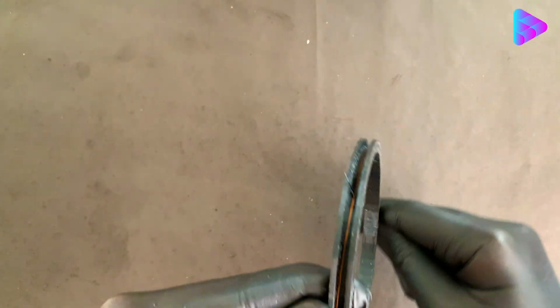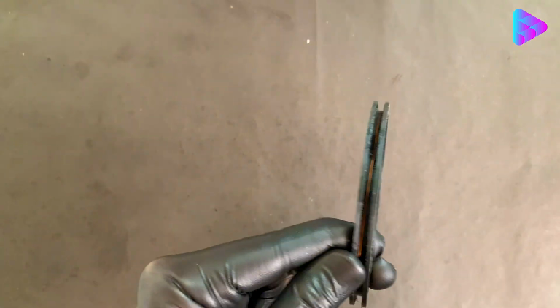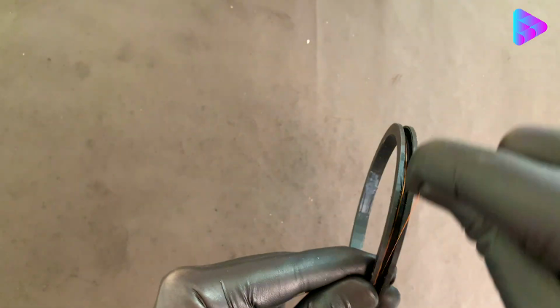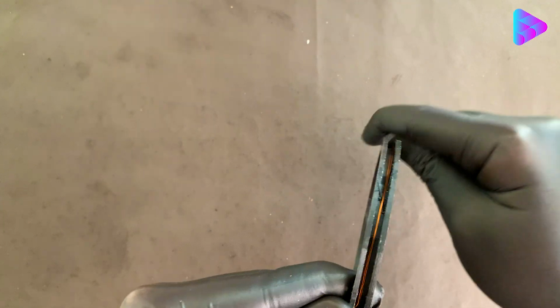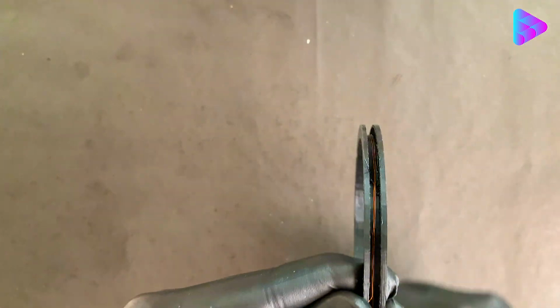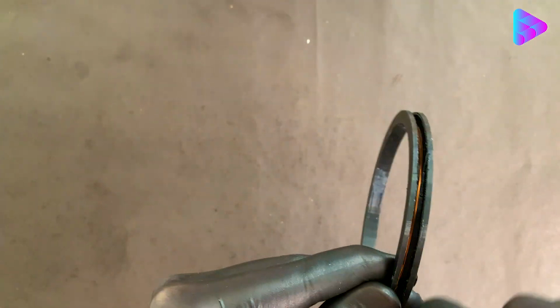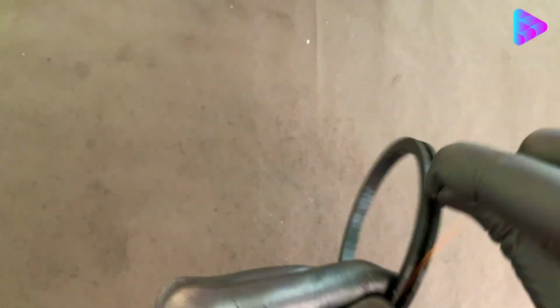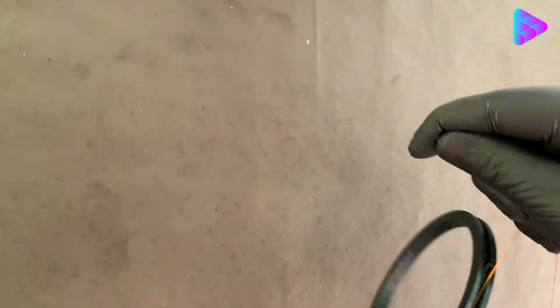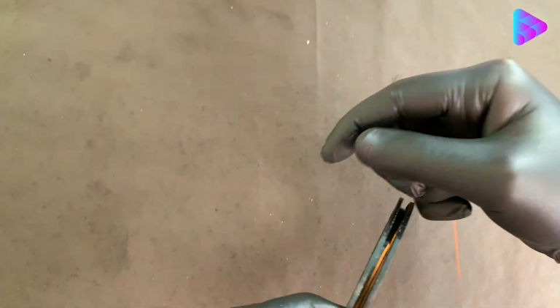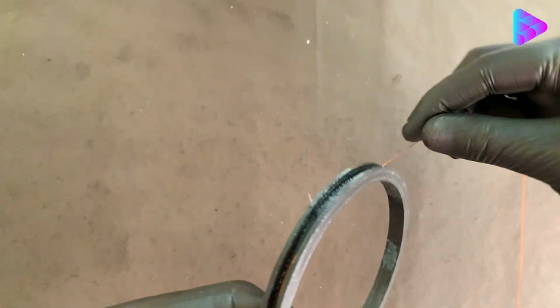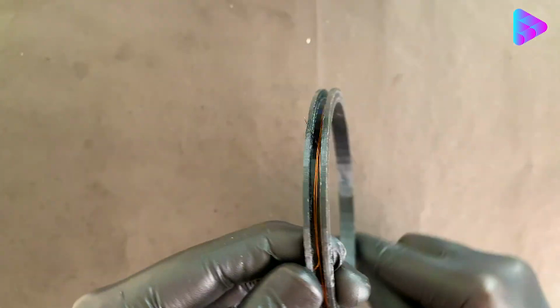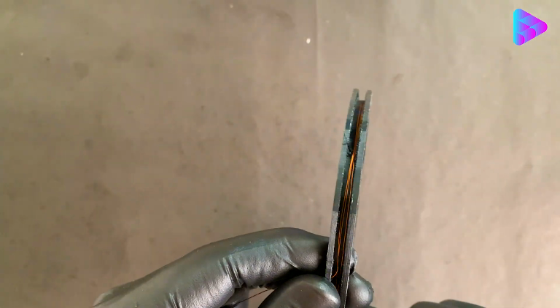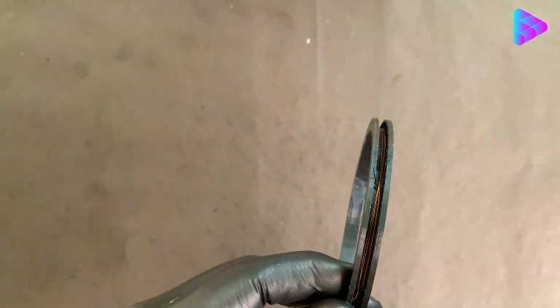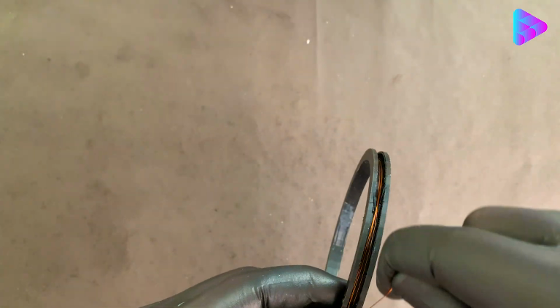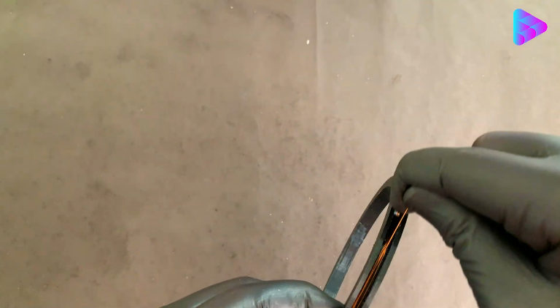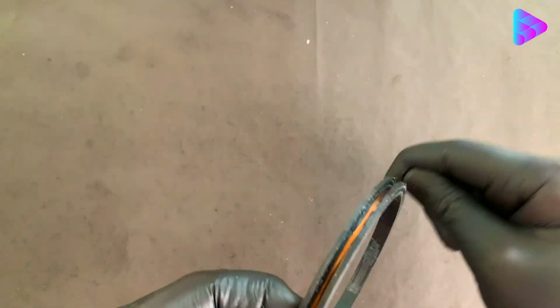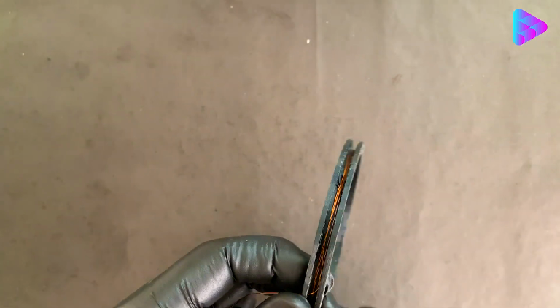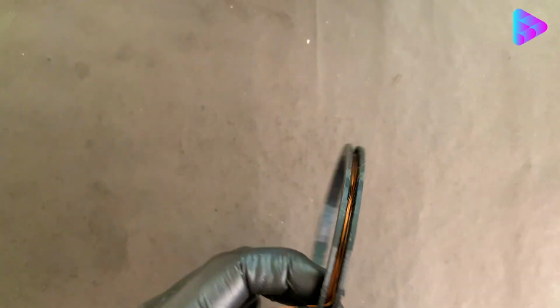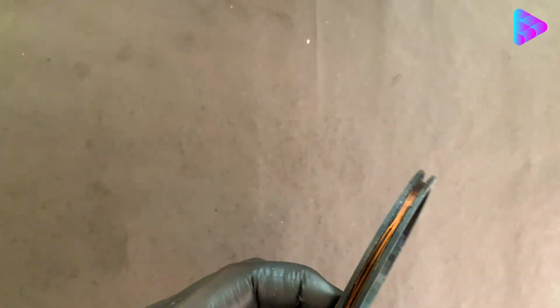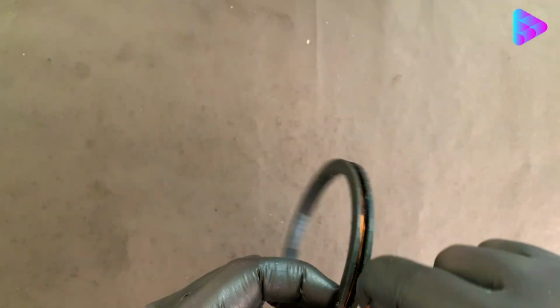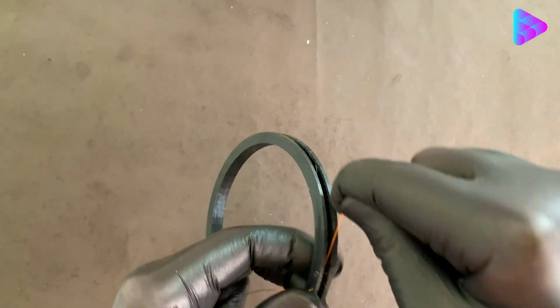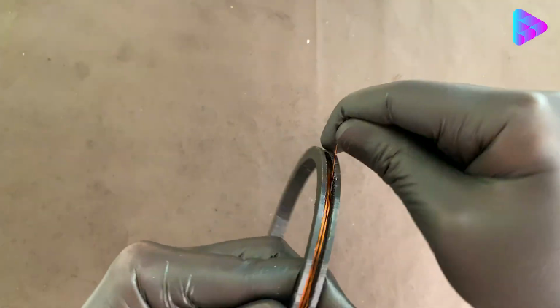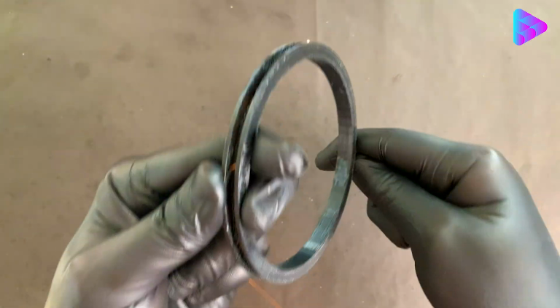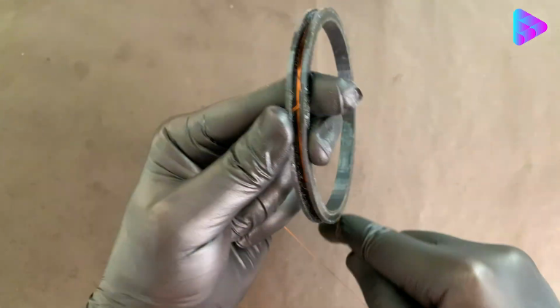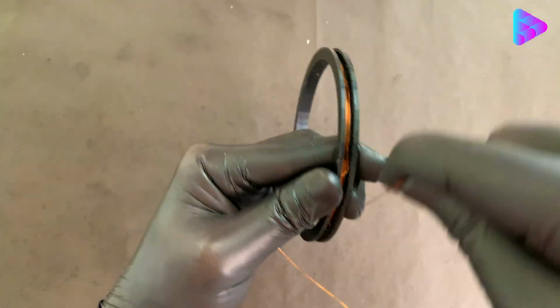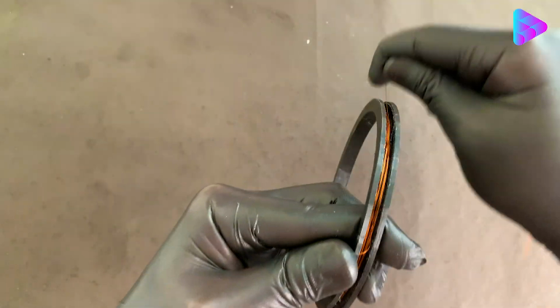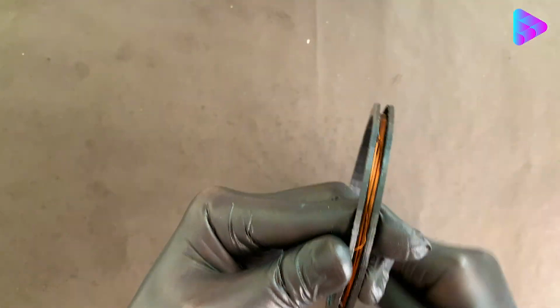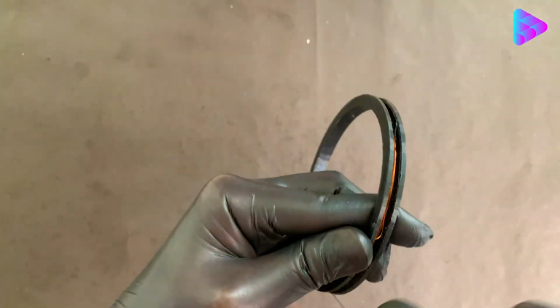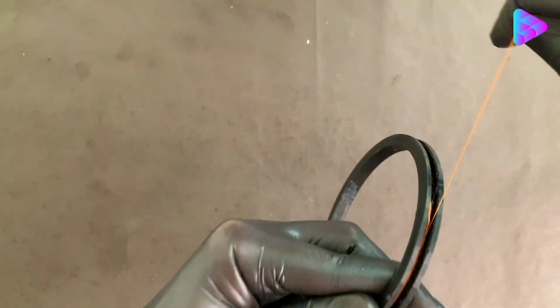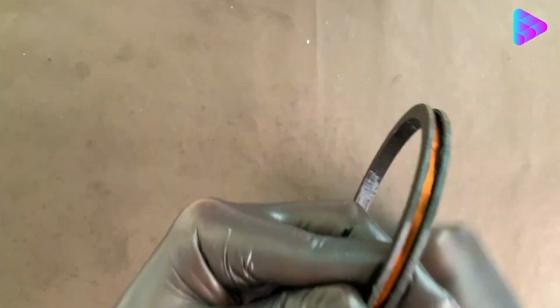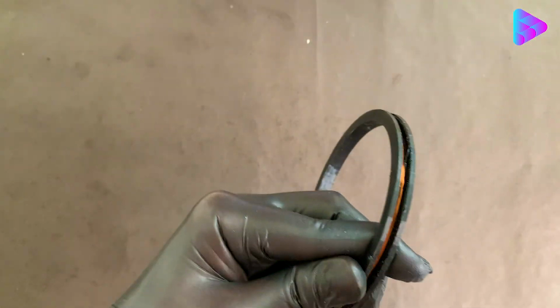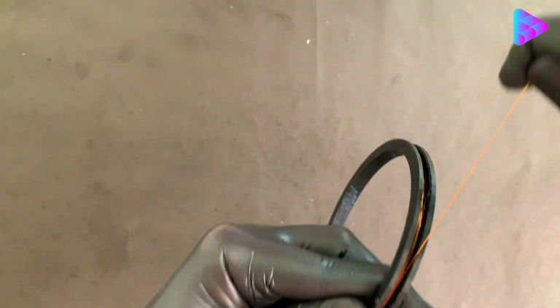The maximum detection distance of this device is up to 18 or 20 cm and not more than that. By changing the impedance of the coil, the distance can be increased or decreased, which must be tested.